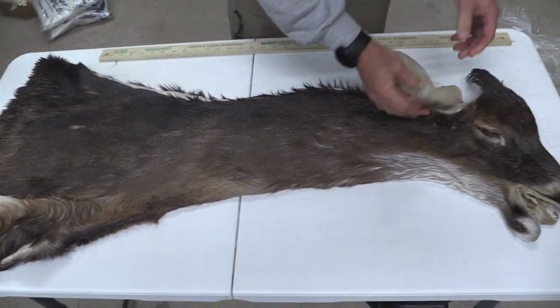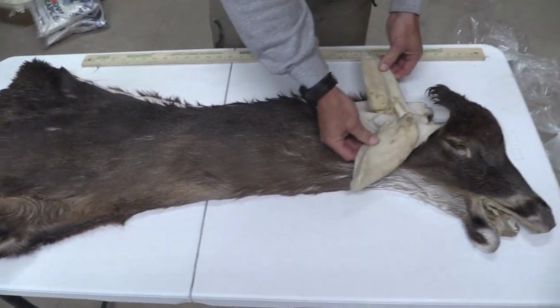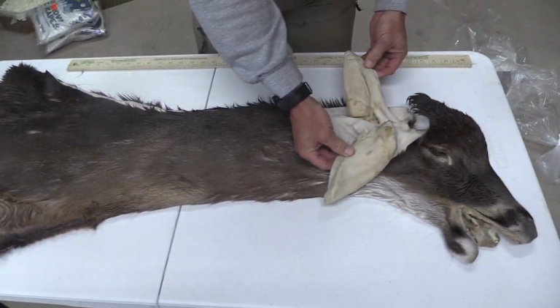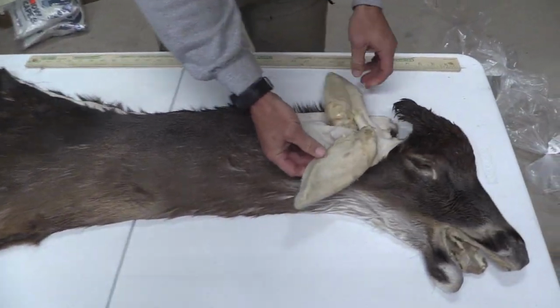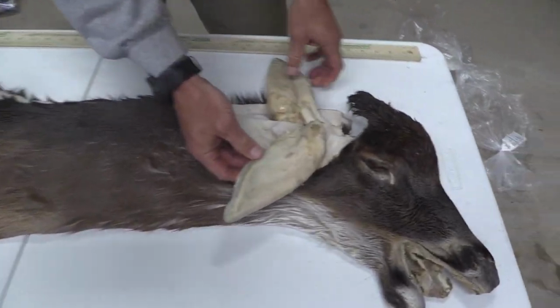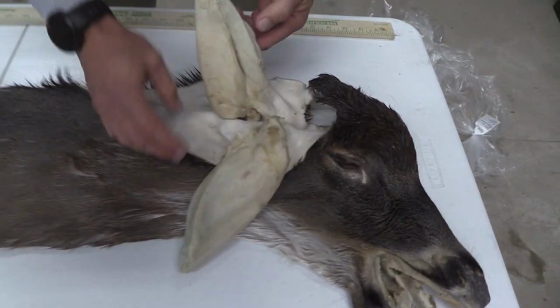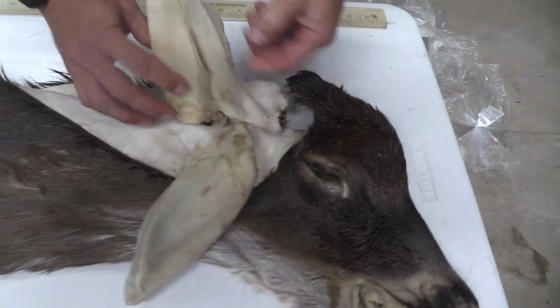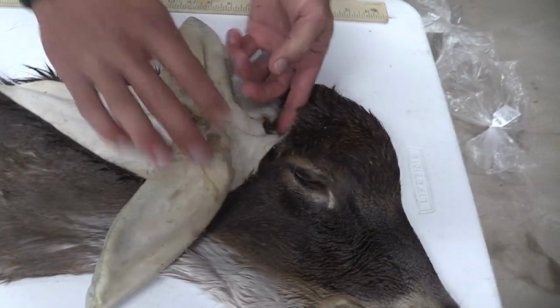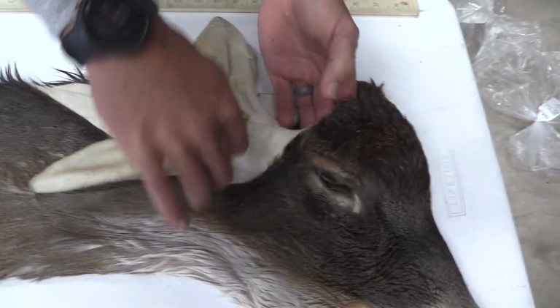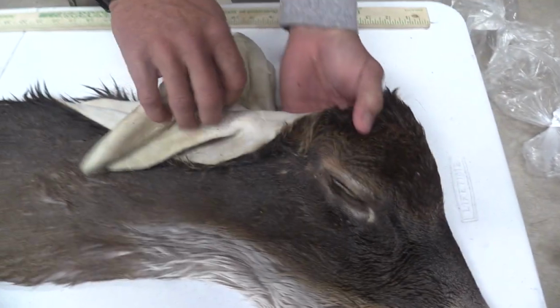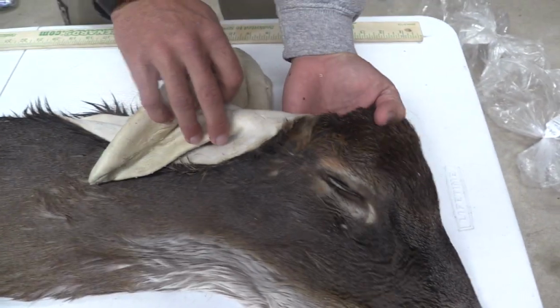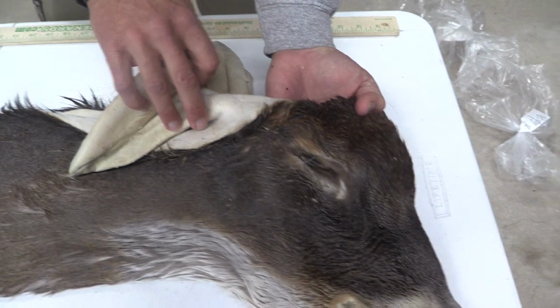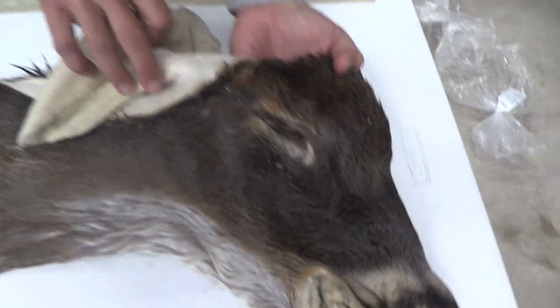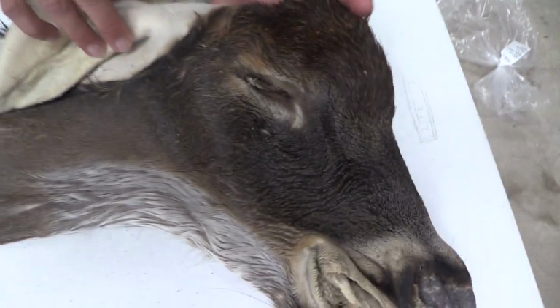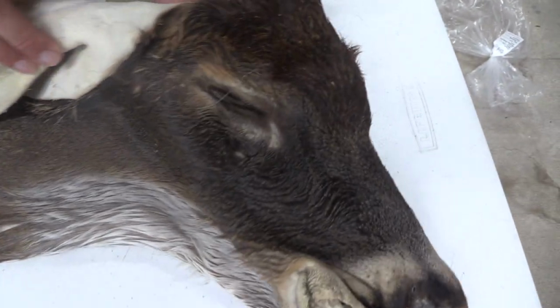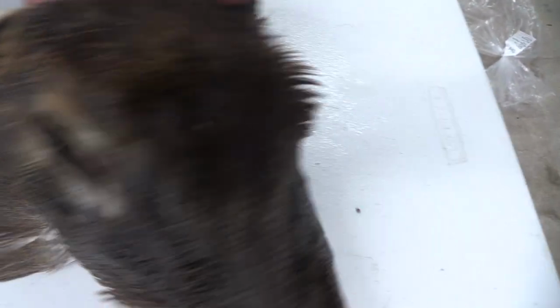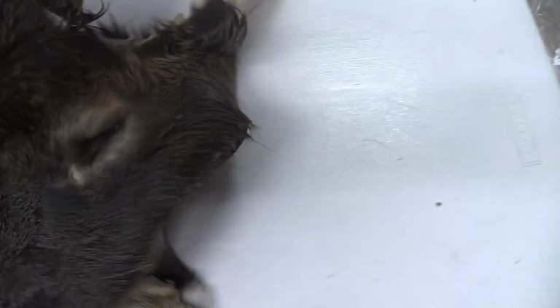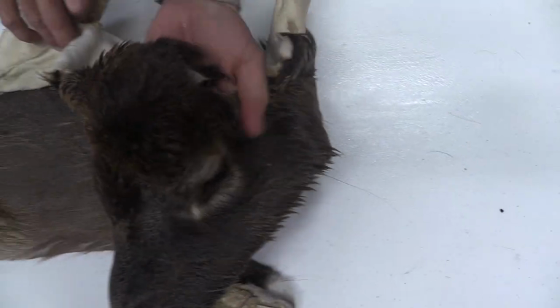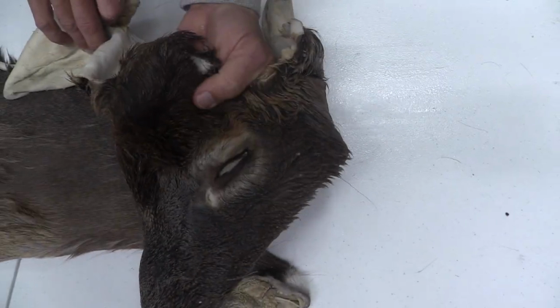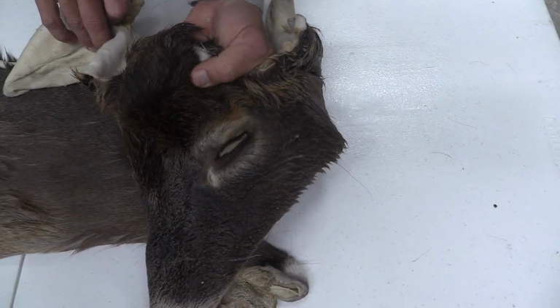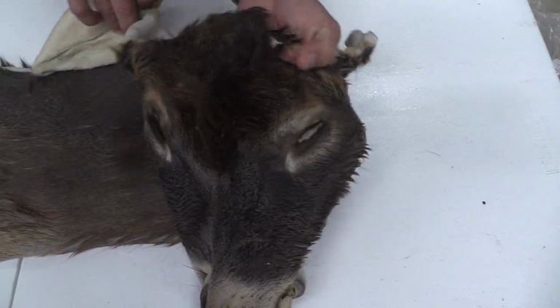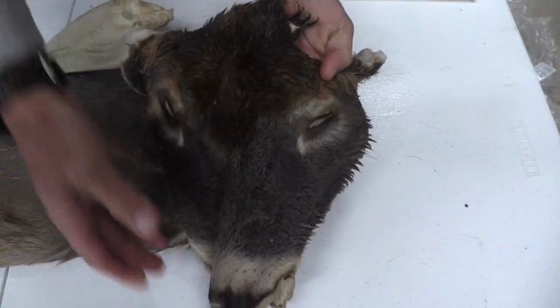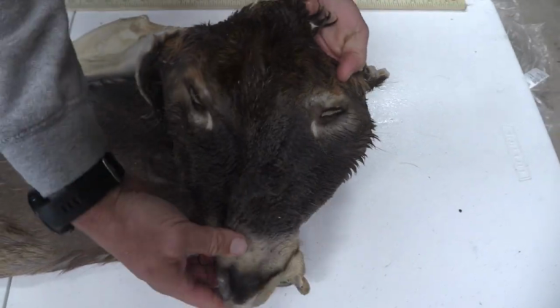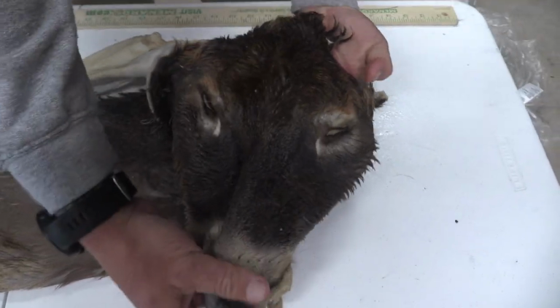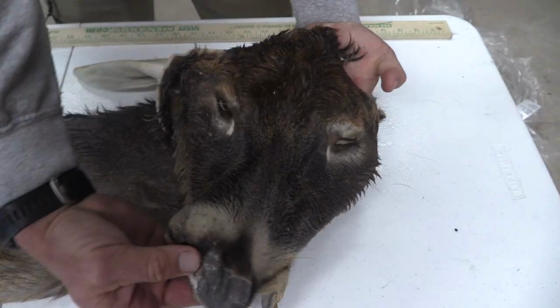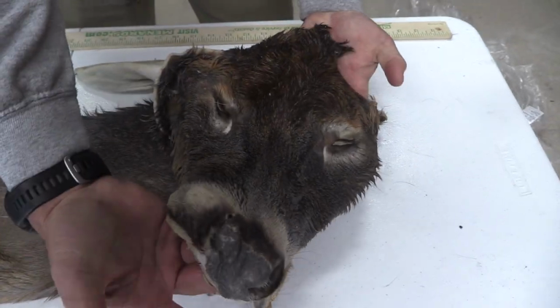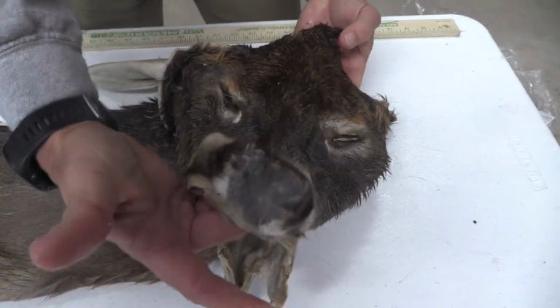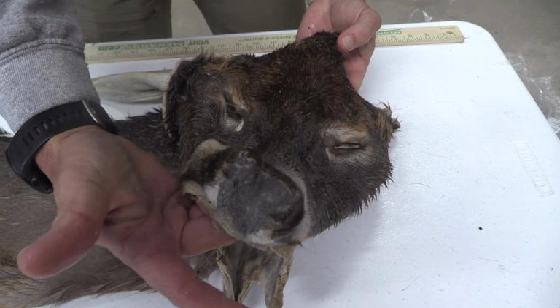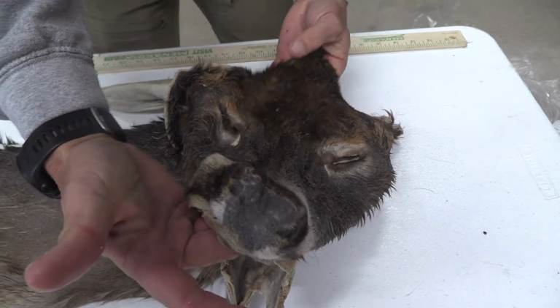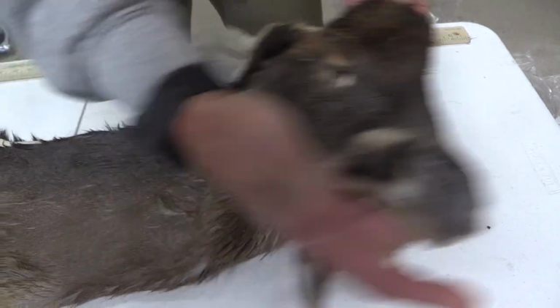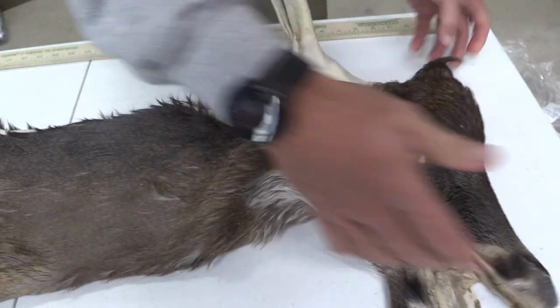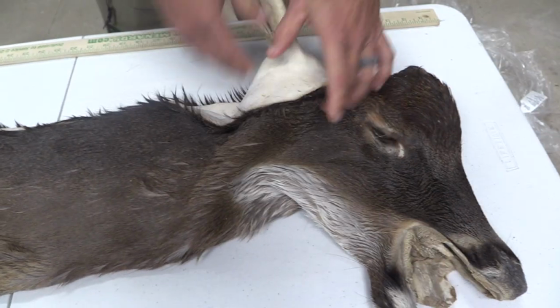Ears are in good shape. No blowouts anywhere. Eyes and ducts are super clean and thick all the way through. There's no scarring down through the face and nose is clean.